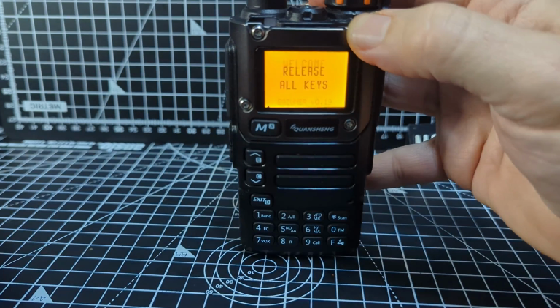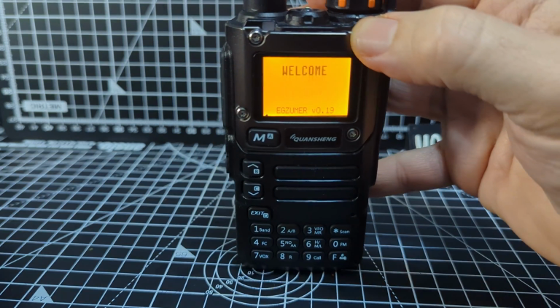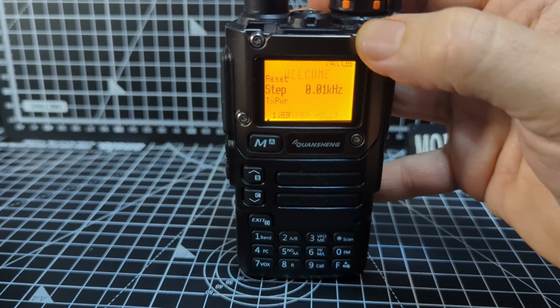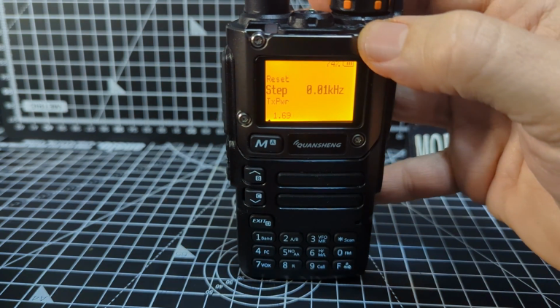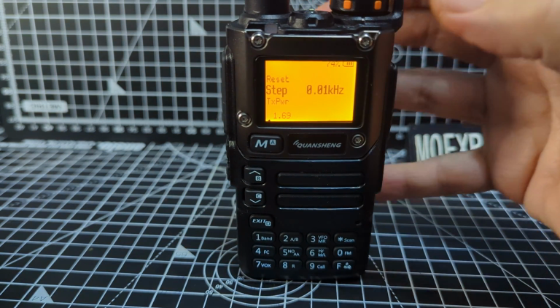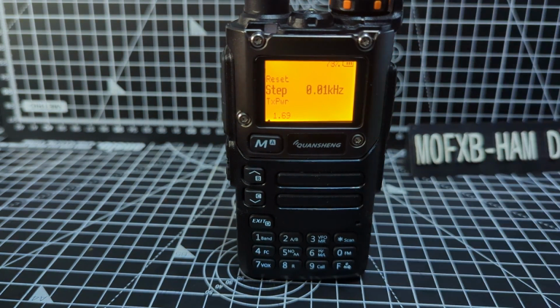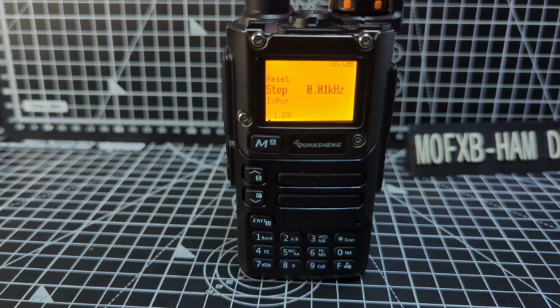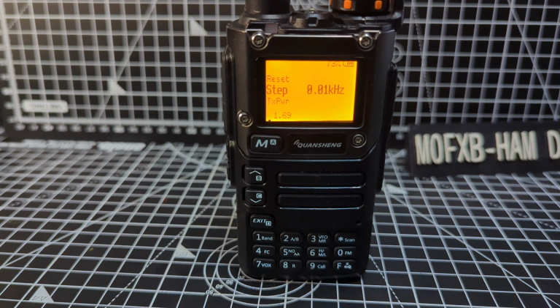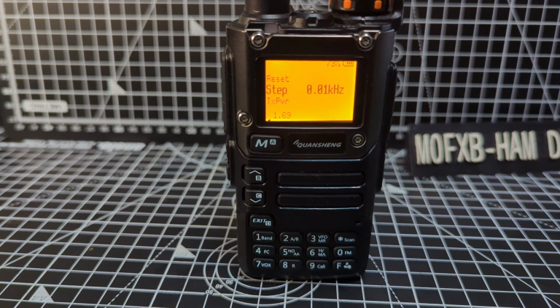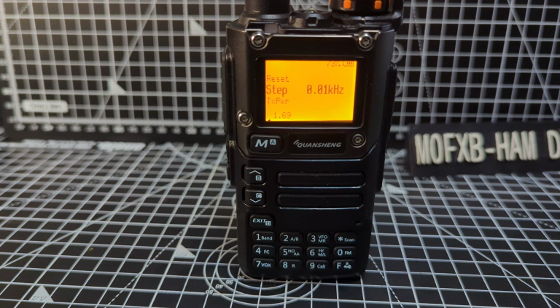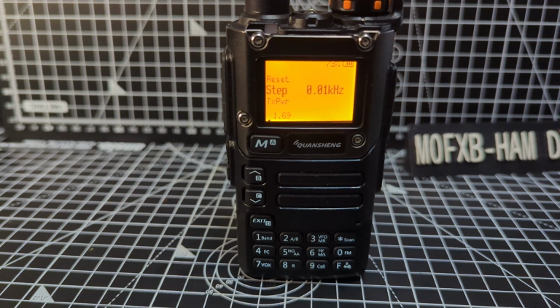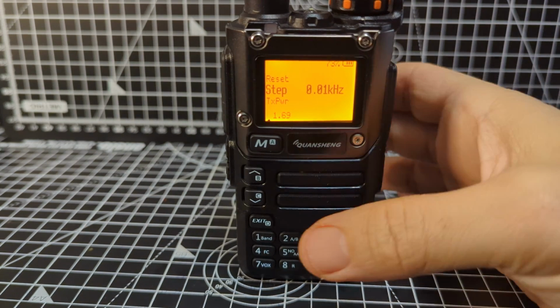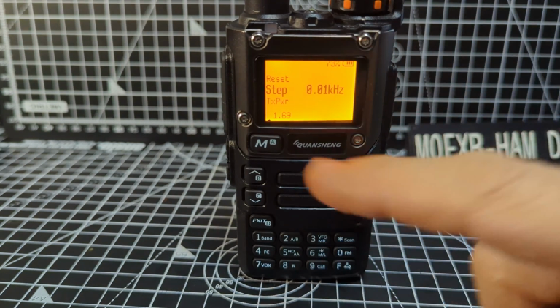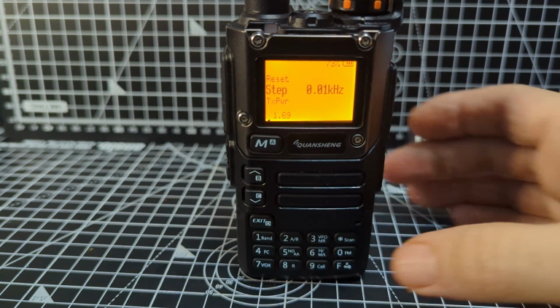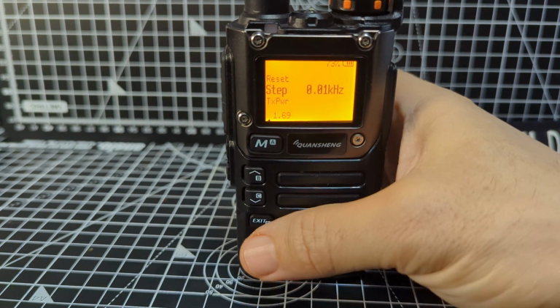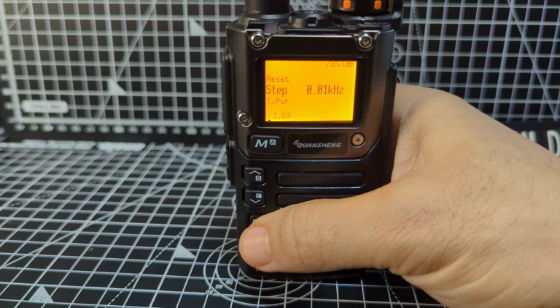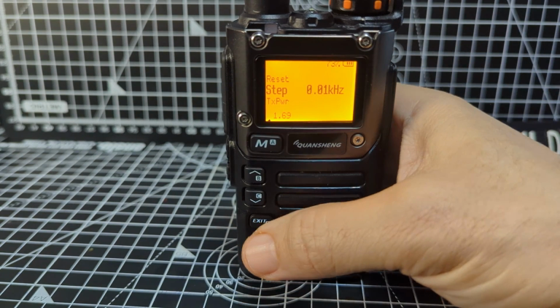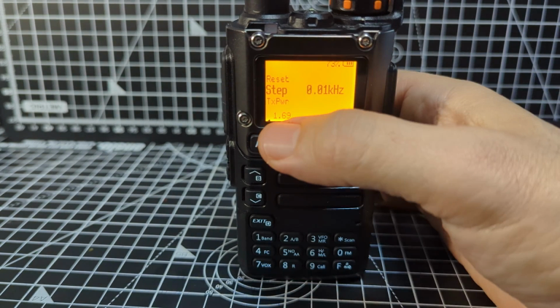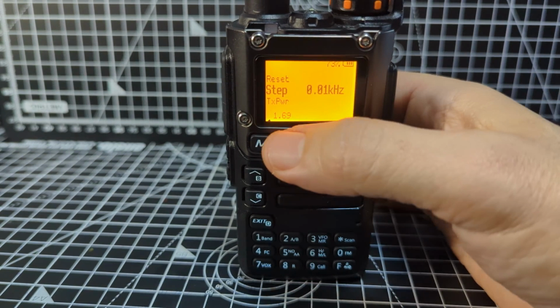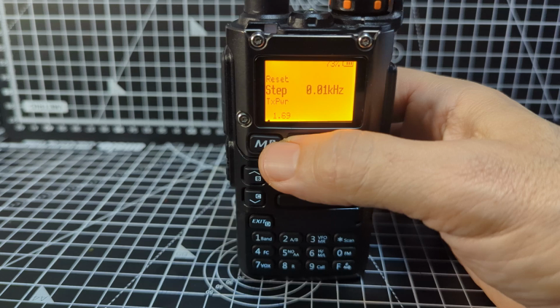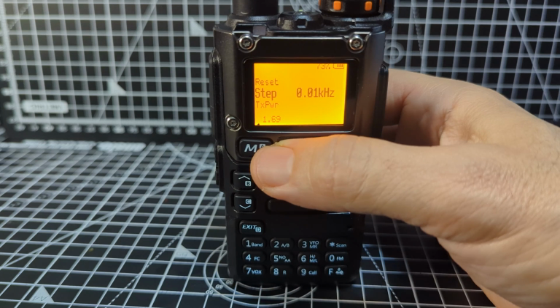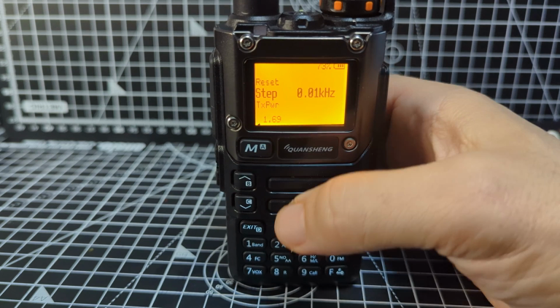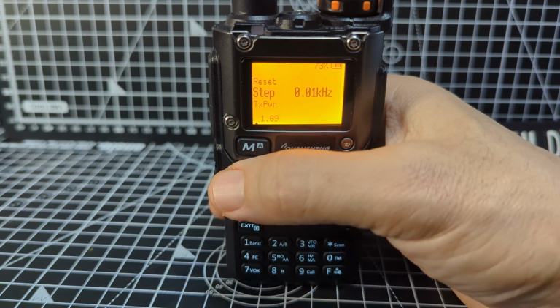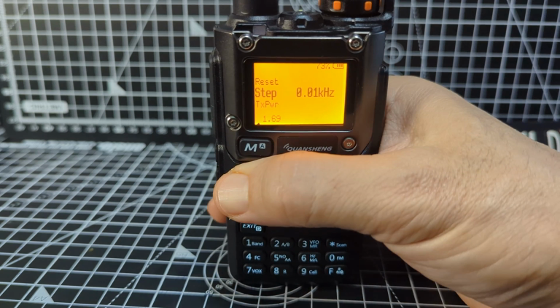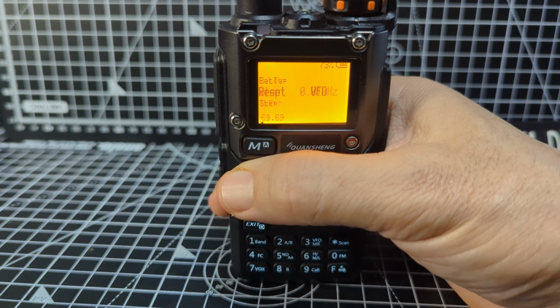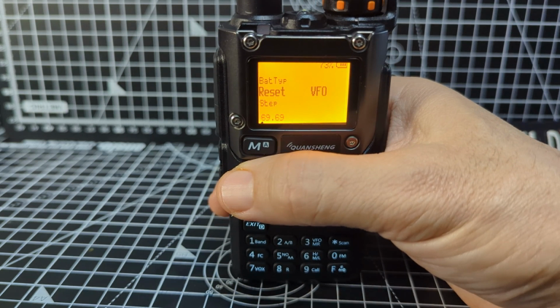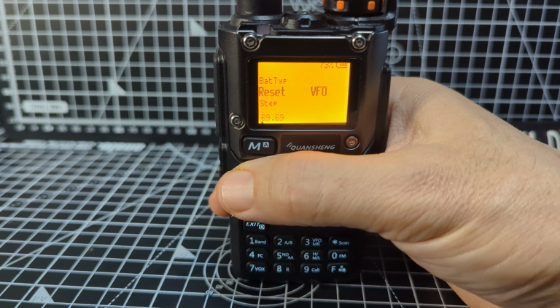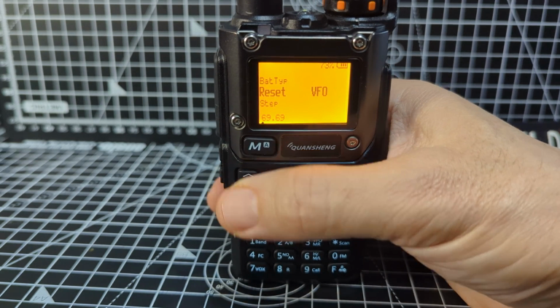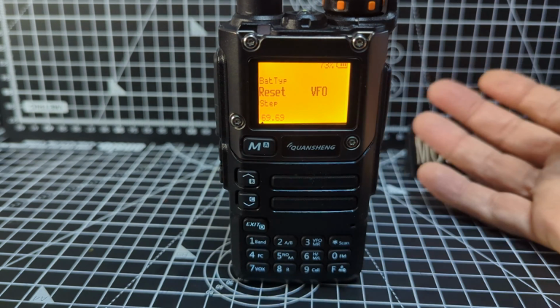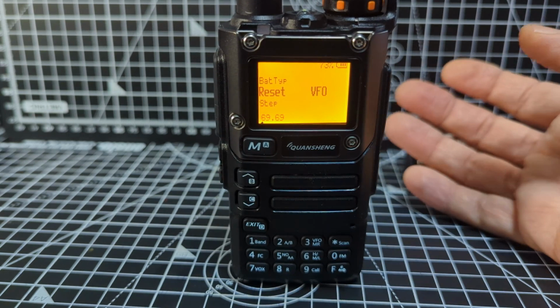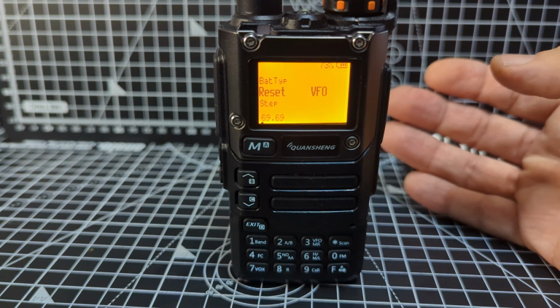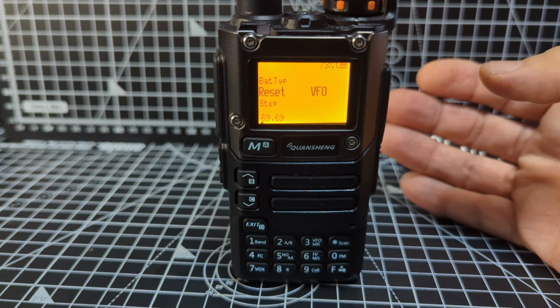Release the keys and it says 'welcome' — now you have the extra menu. Let's go down: number 1 to 6... now it says 1 to 69. We'll go backwards and start from 69, which says 'reset'.